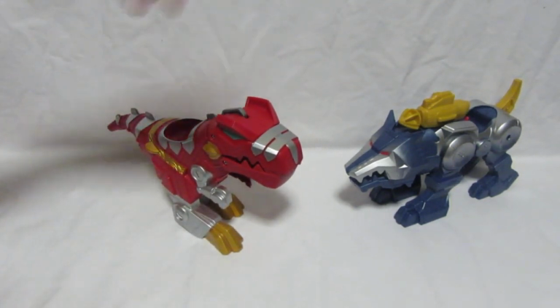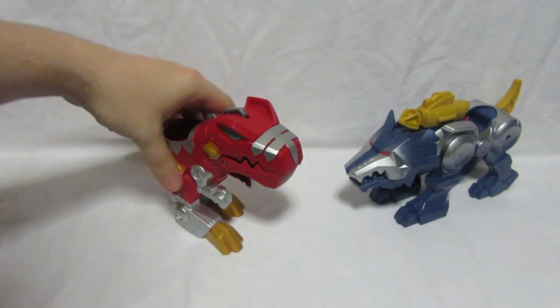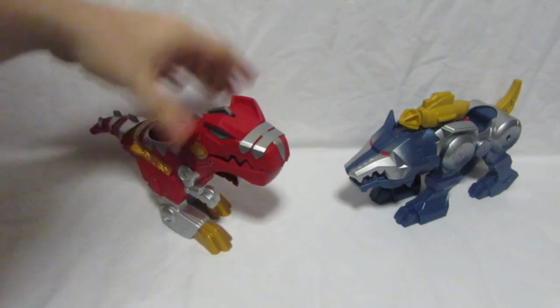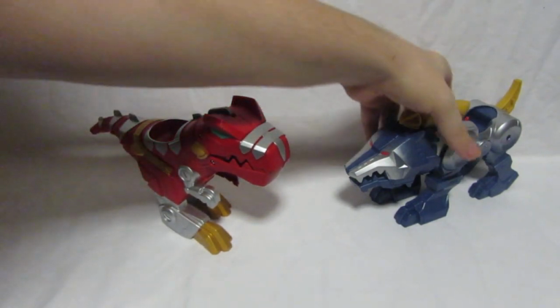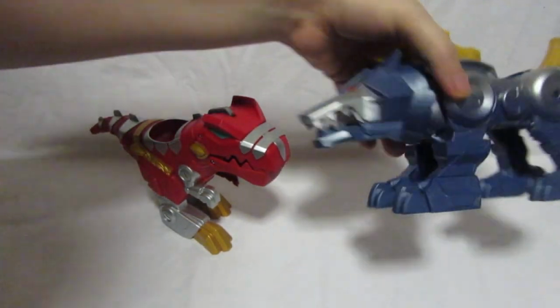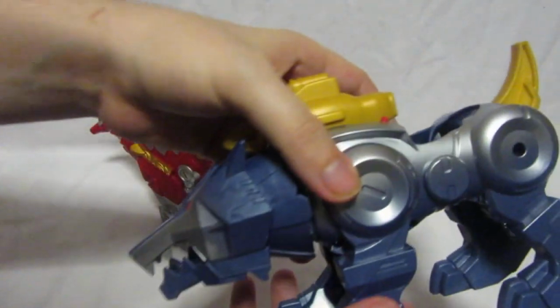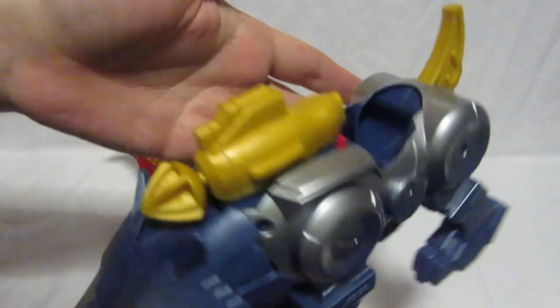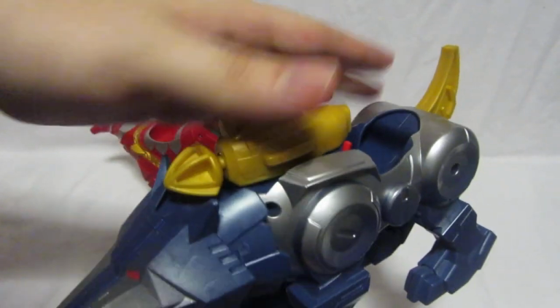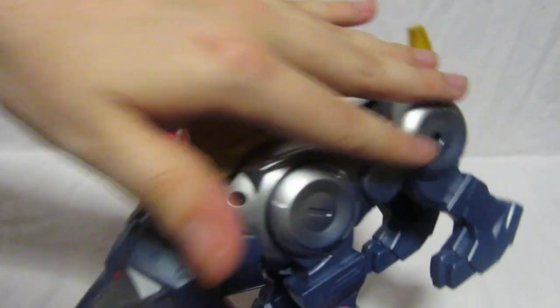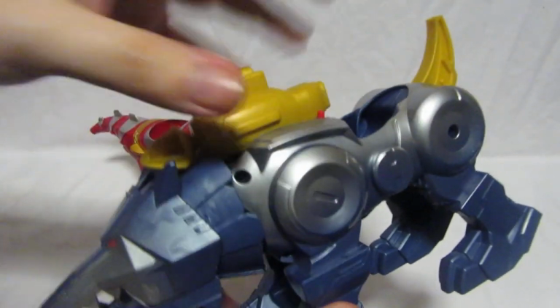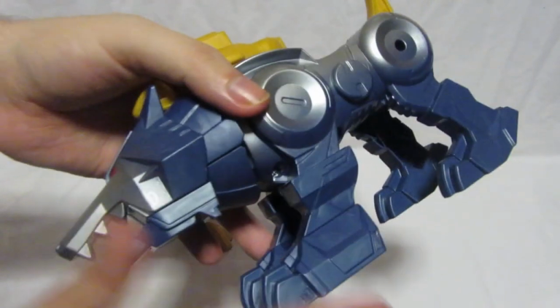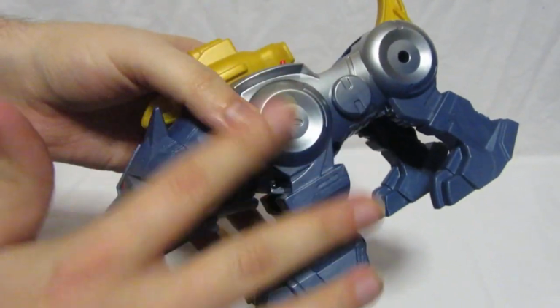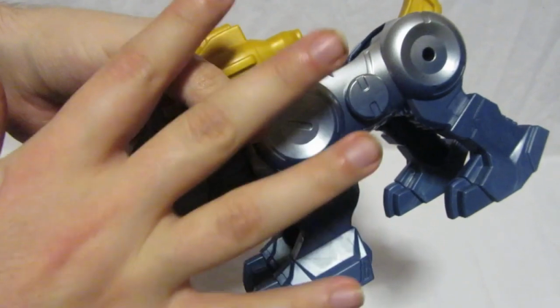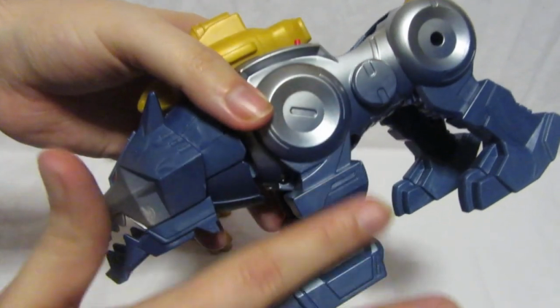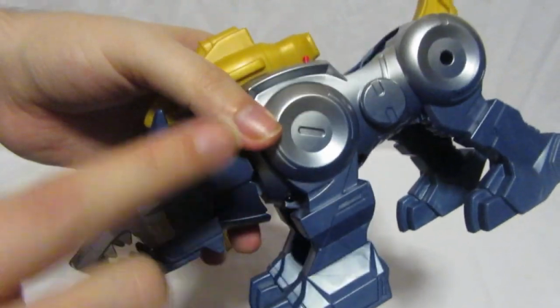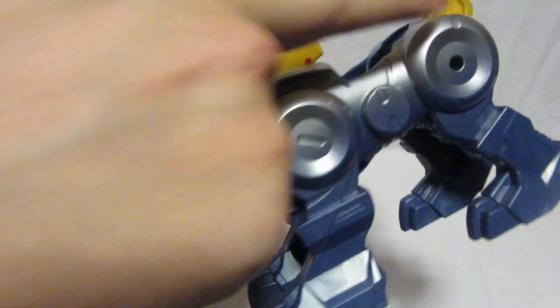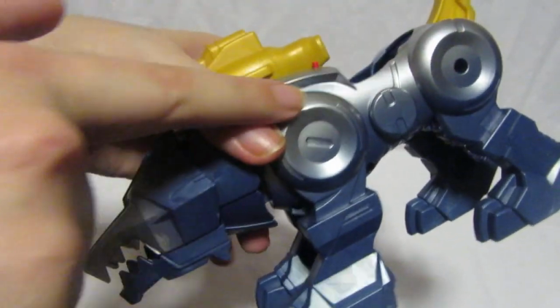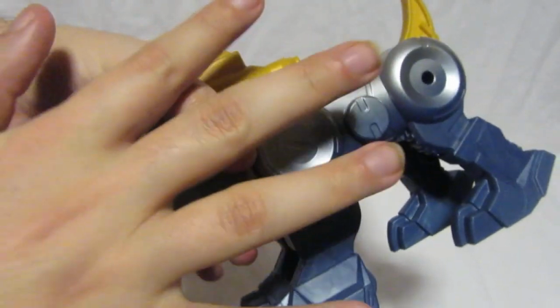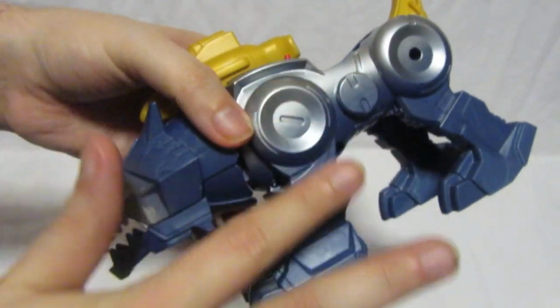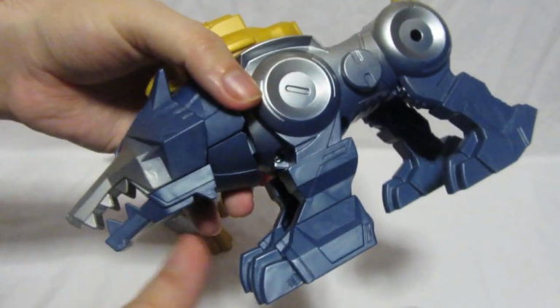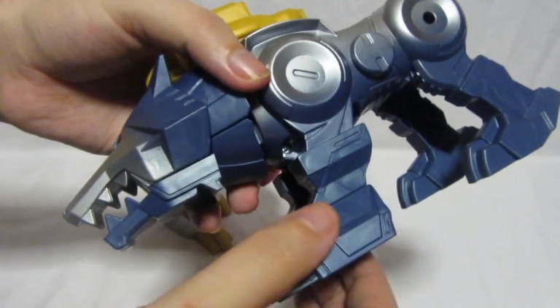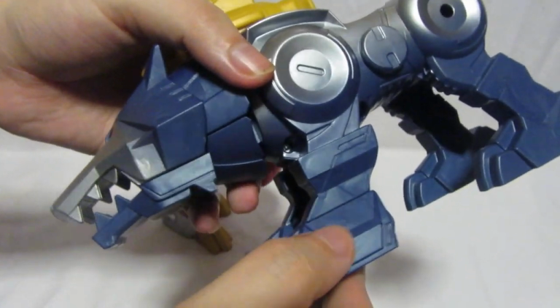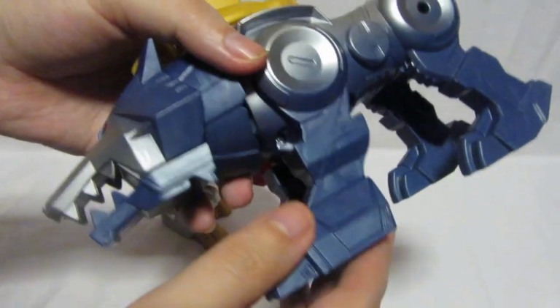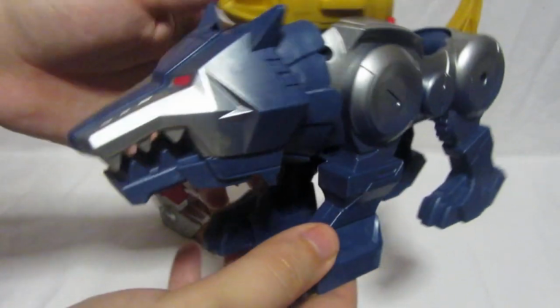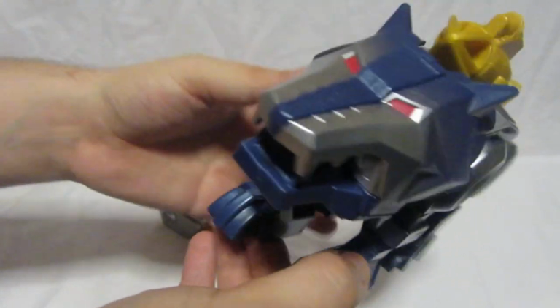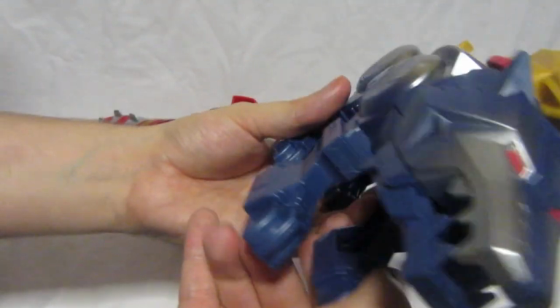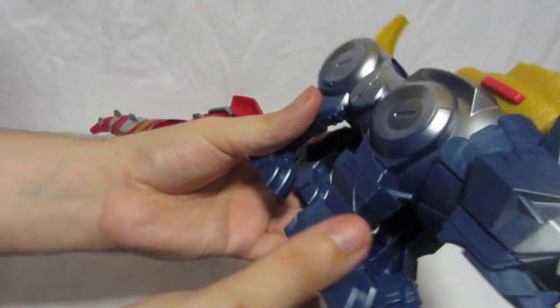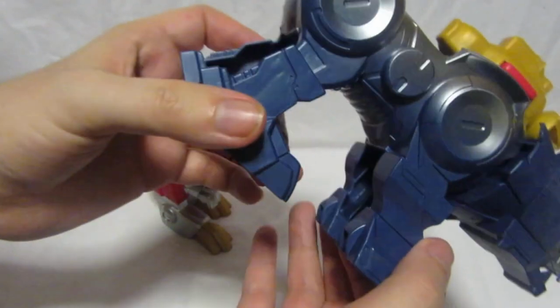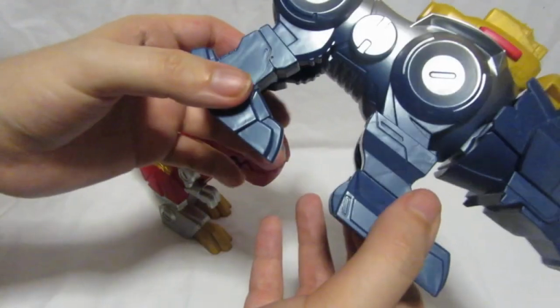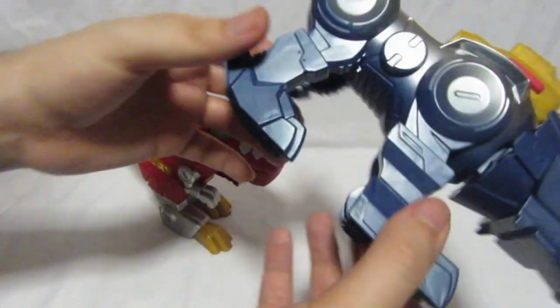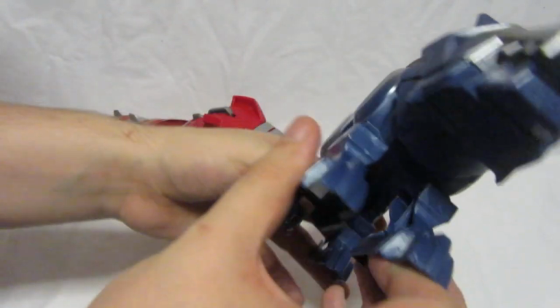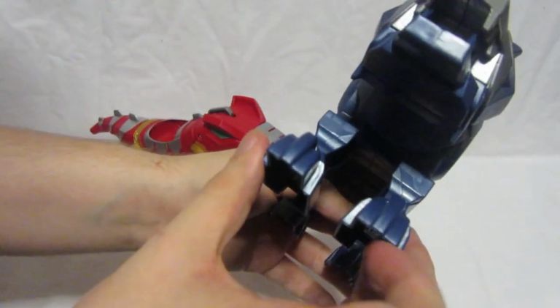The Wolf Zord has a really interesting fading color effect — silver at the top that fades into a blue color — which looks really awesome. It also has hollow feet and a hole at the back.